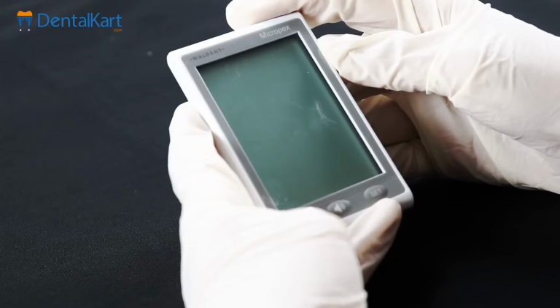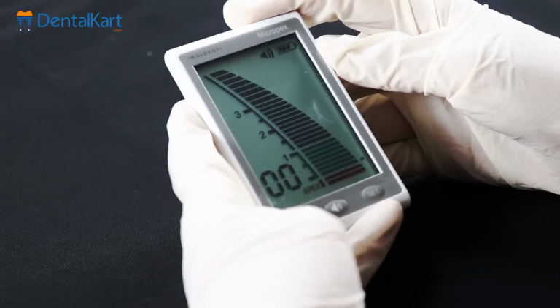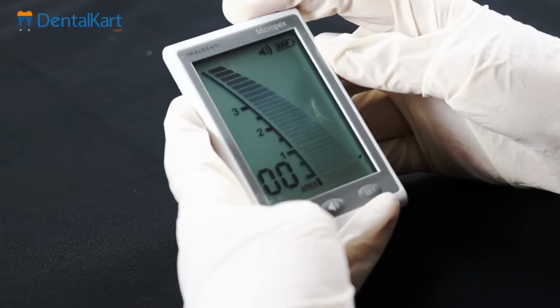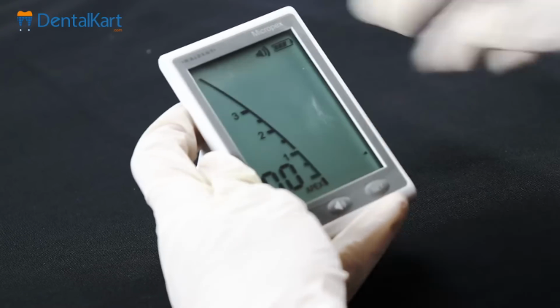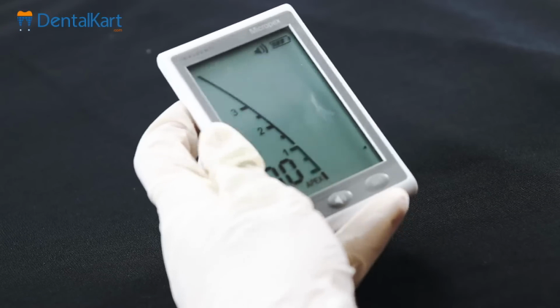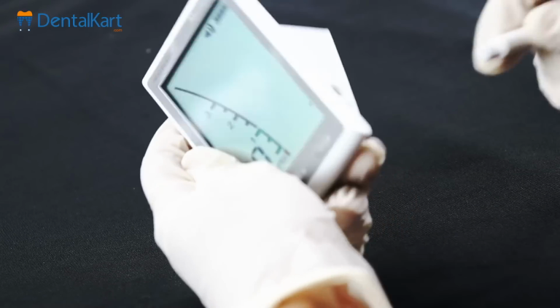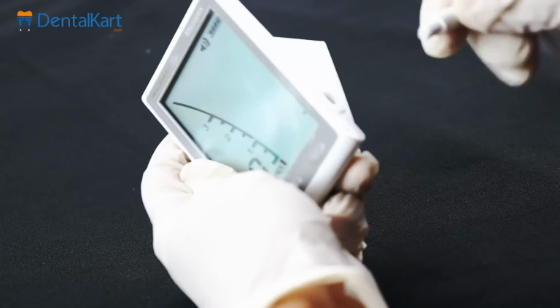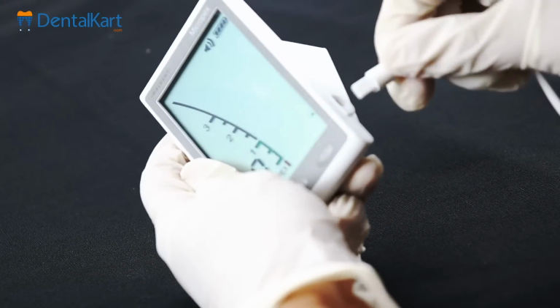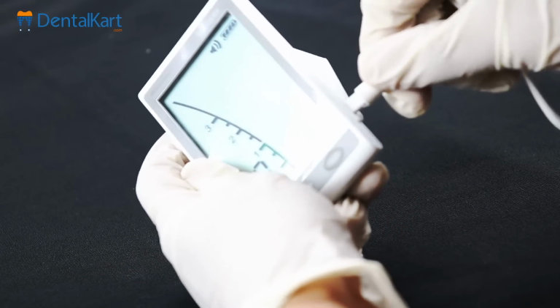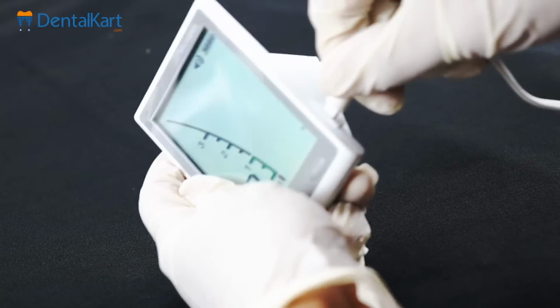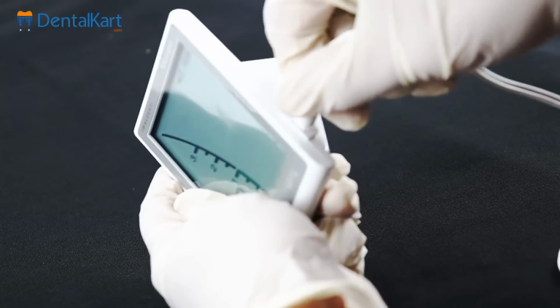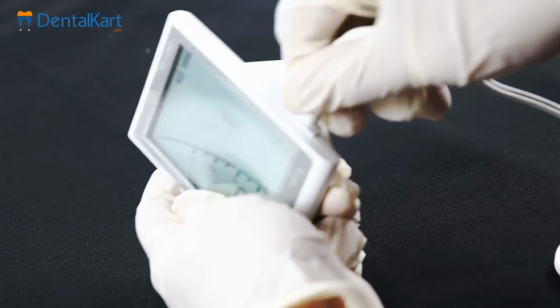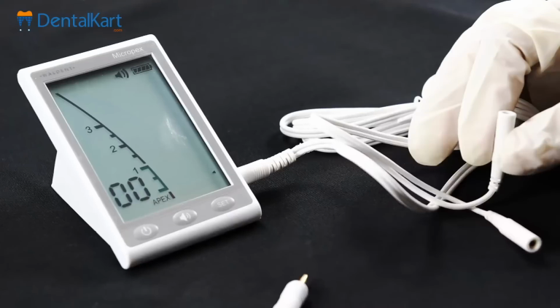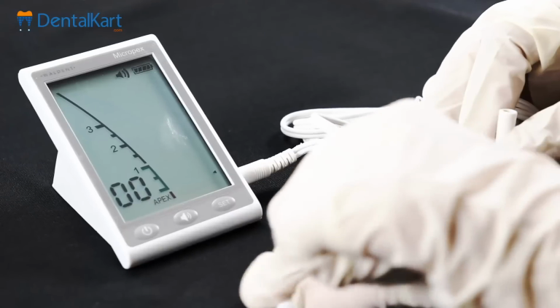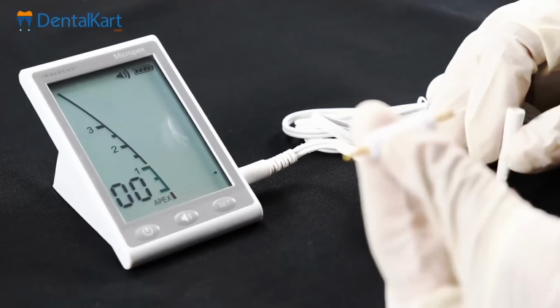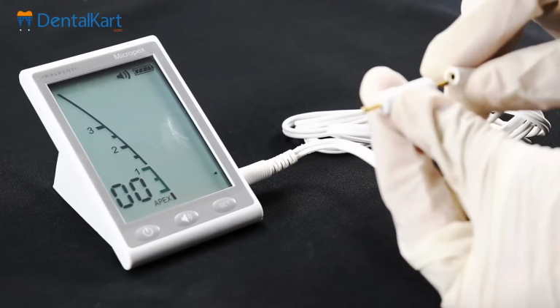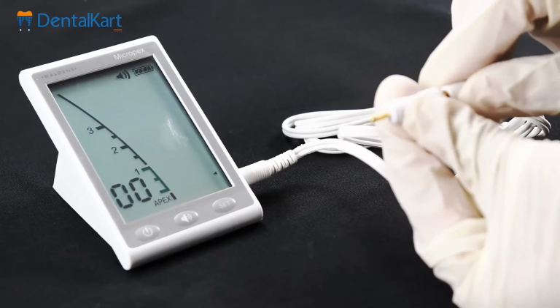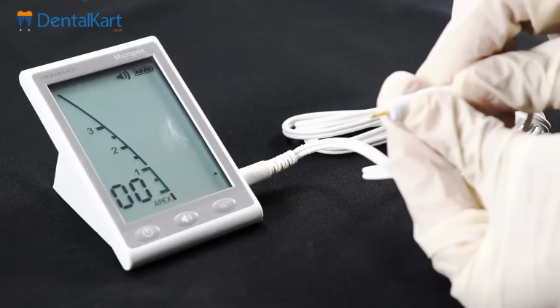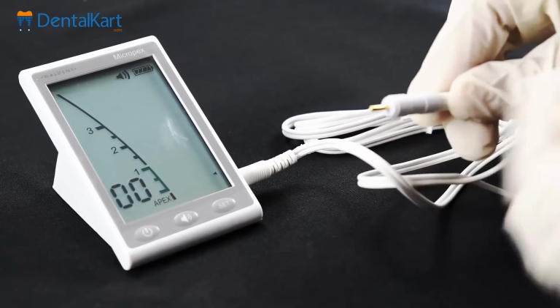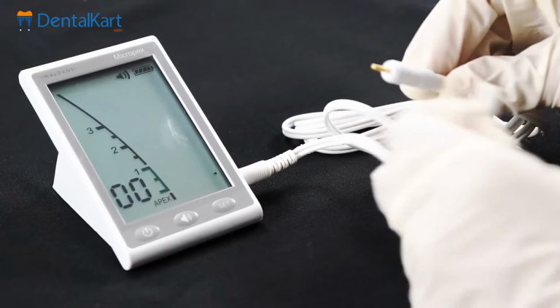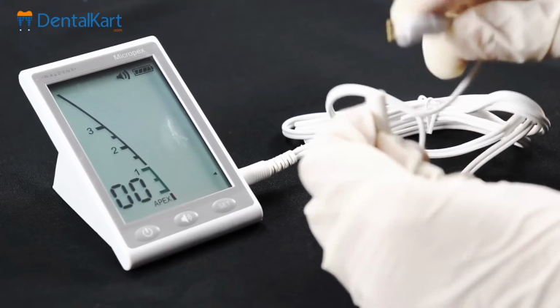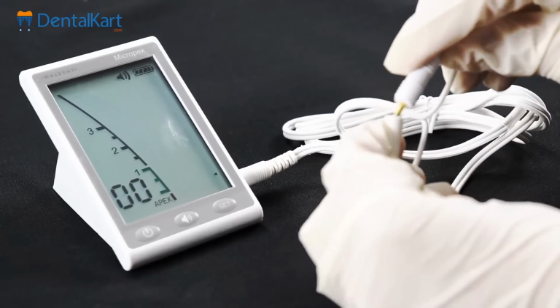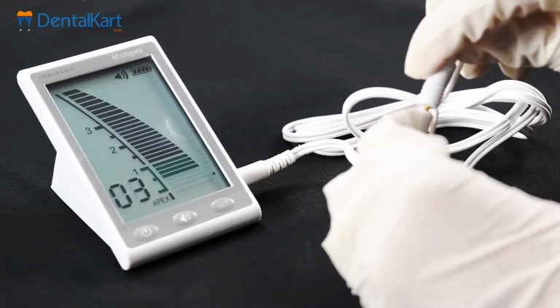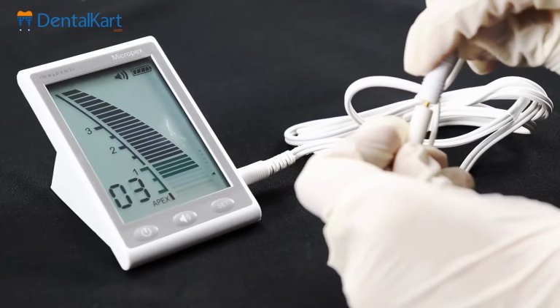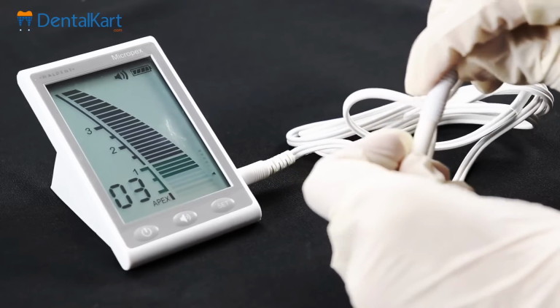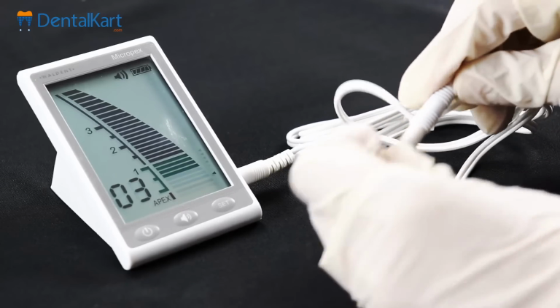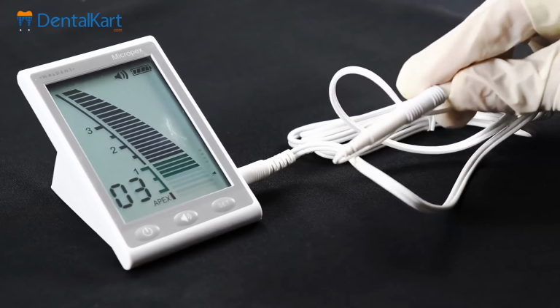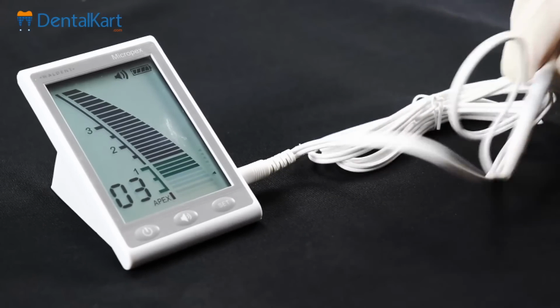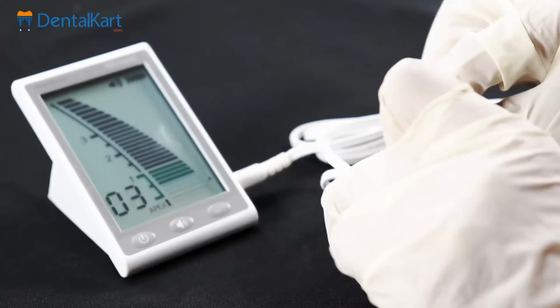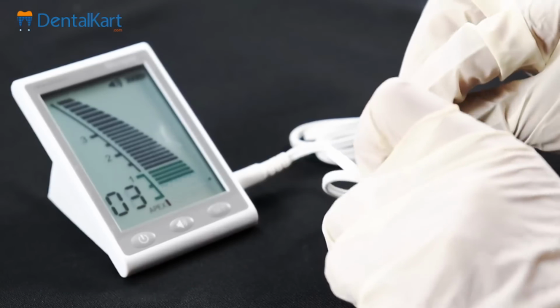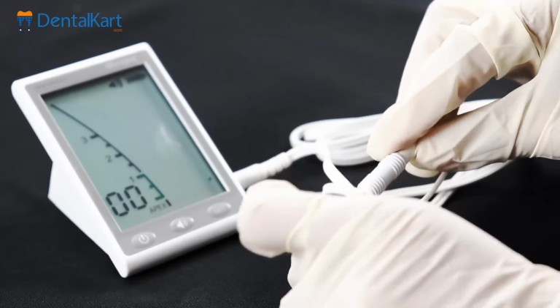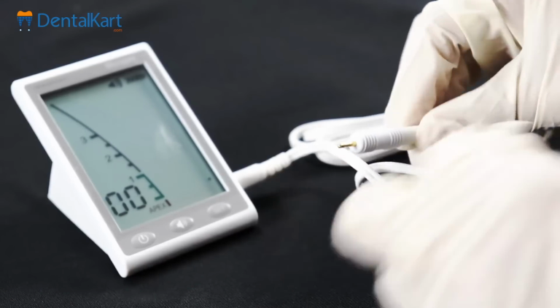First, turn on the device. Plug the measuring wire into the corresponding slot. Attach the tester to the measuring wire from both ends, and the reading should be between 0.2 to 0.4. Then unplug the tester.